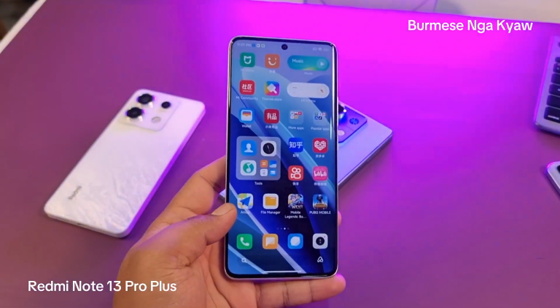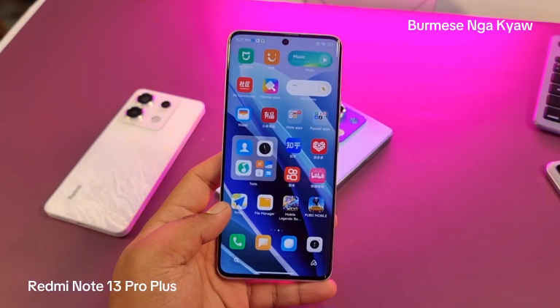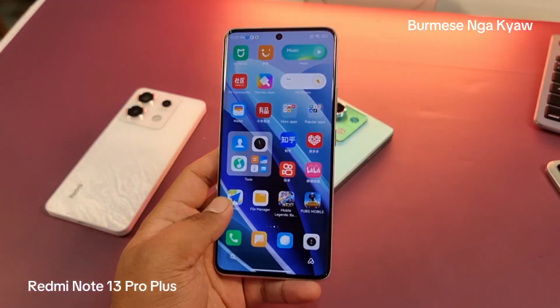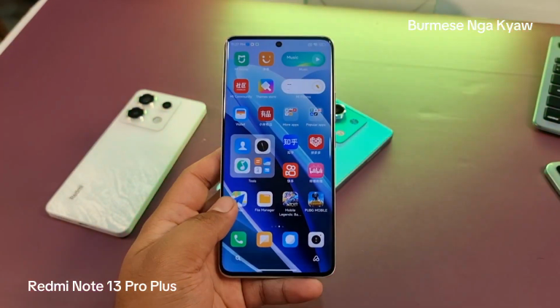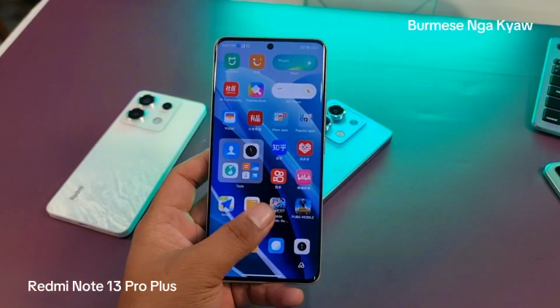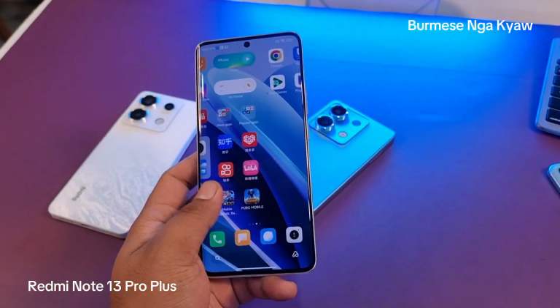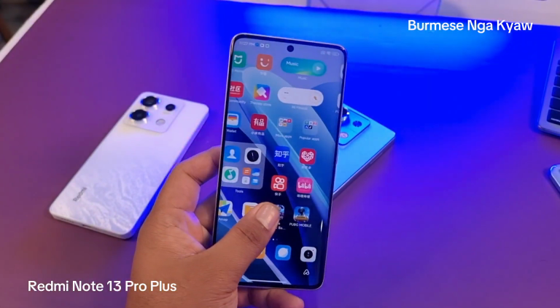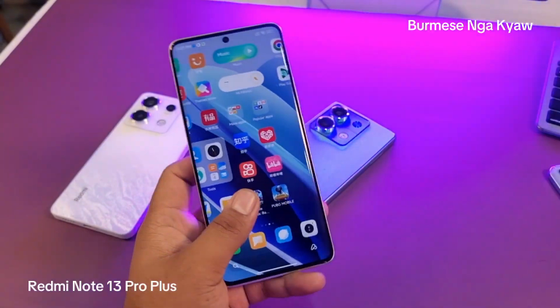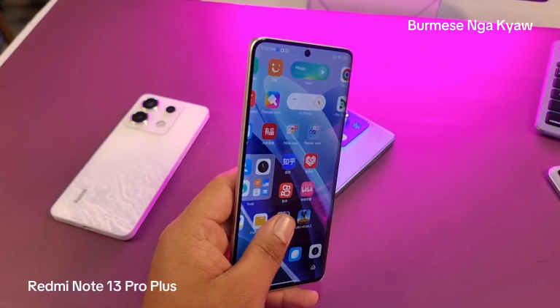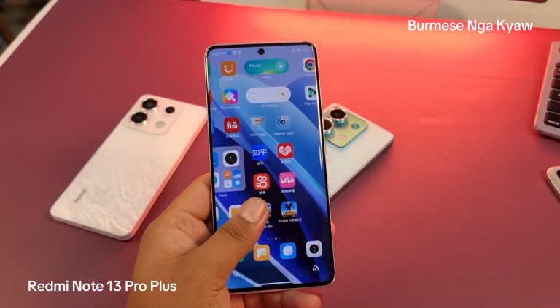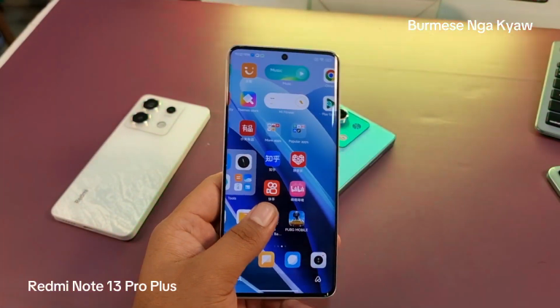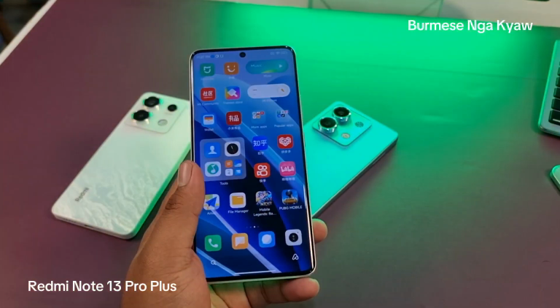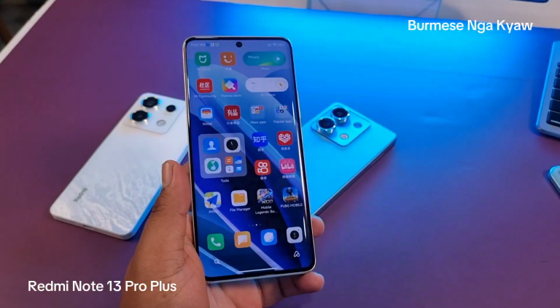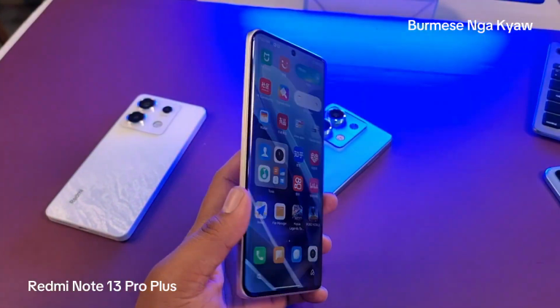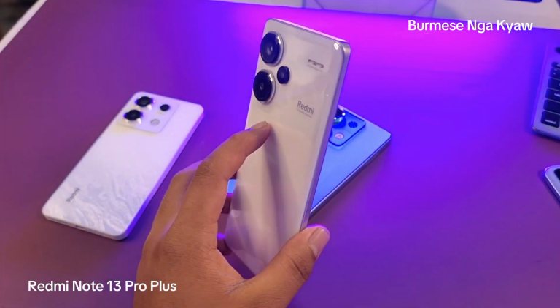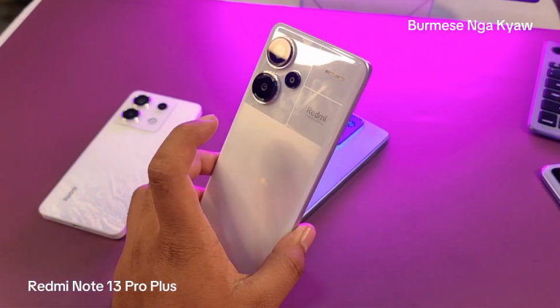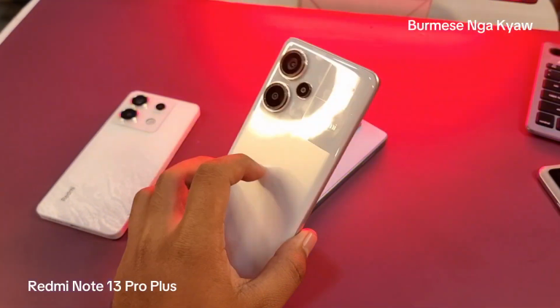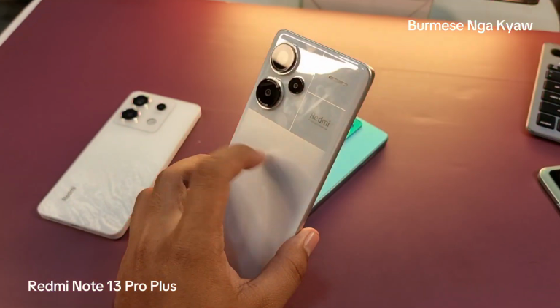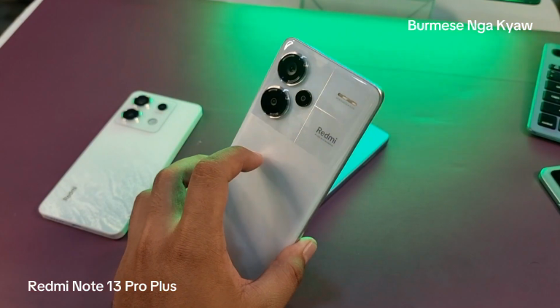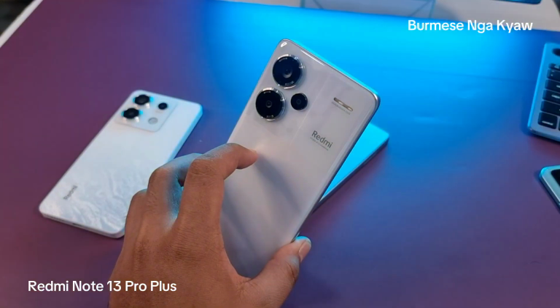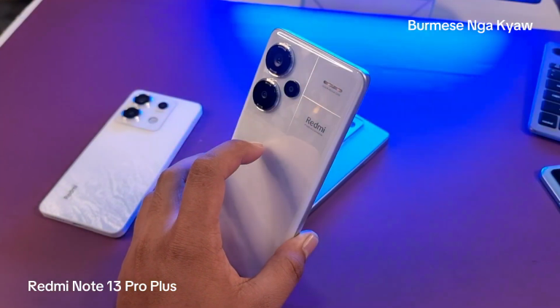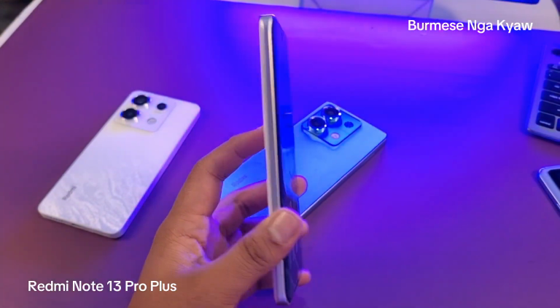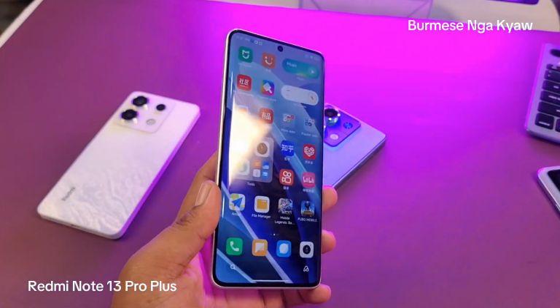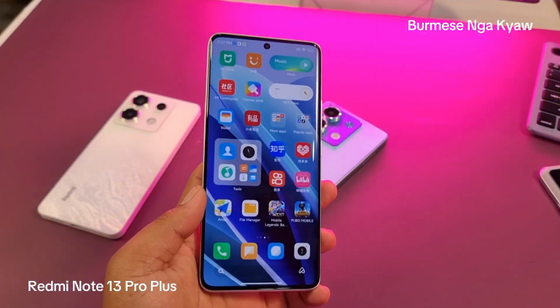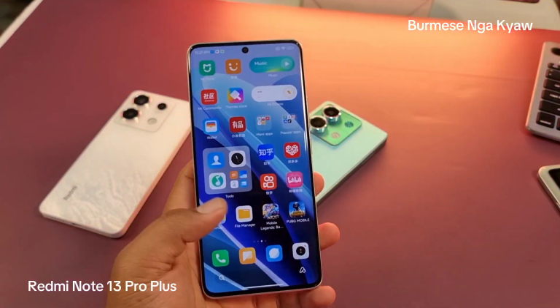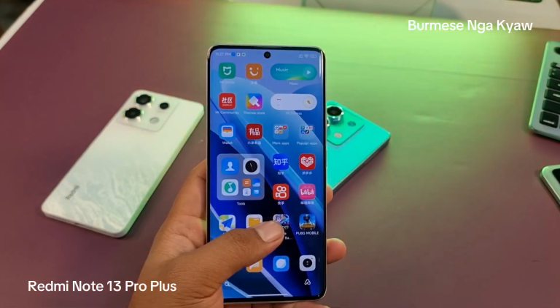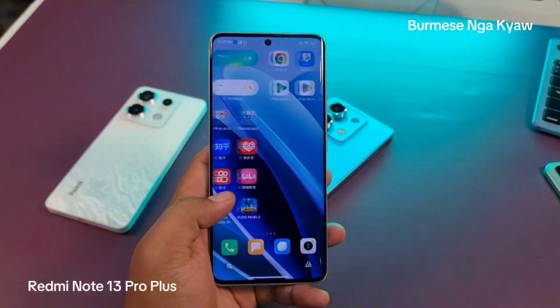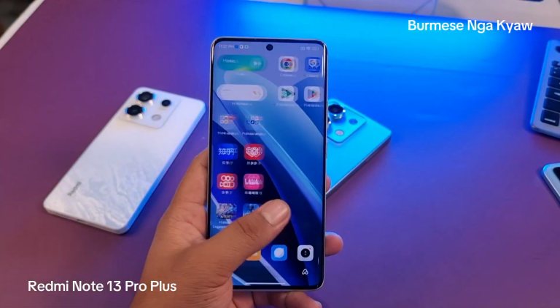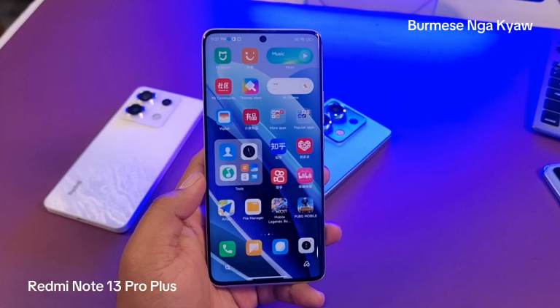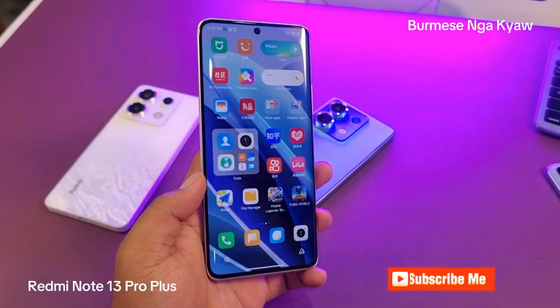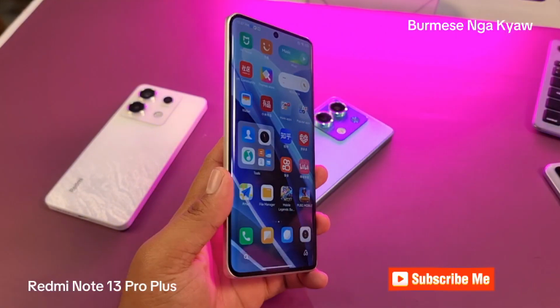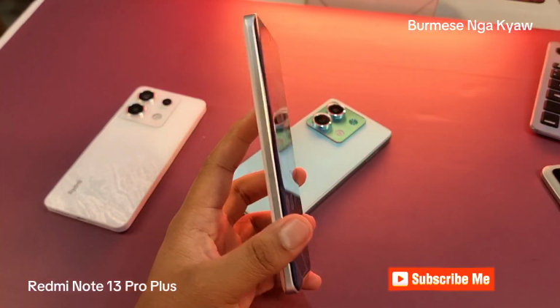You can use it as an IP68 water-resistant system. That's all right, bye-bye.